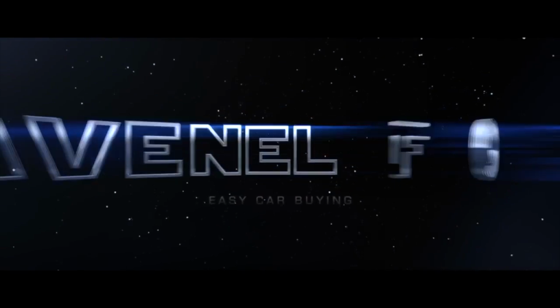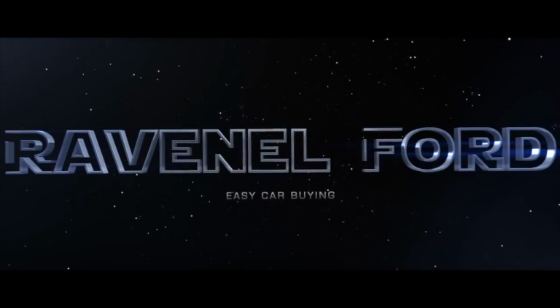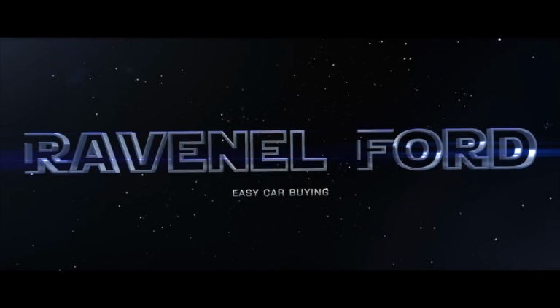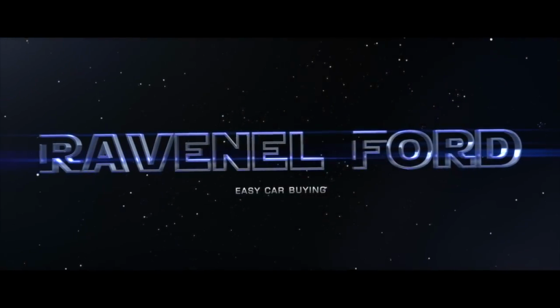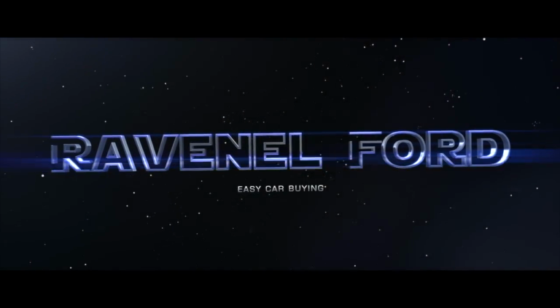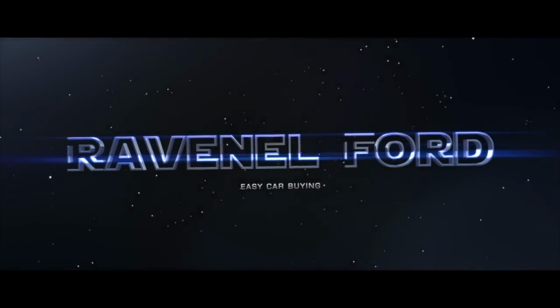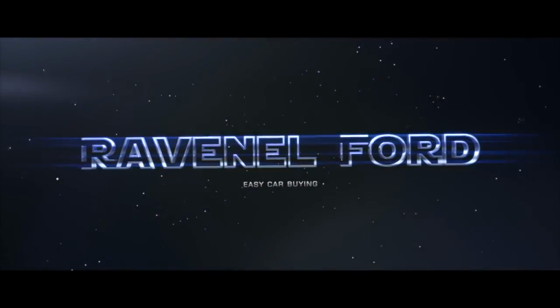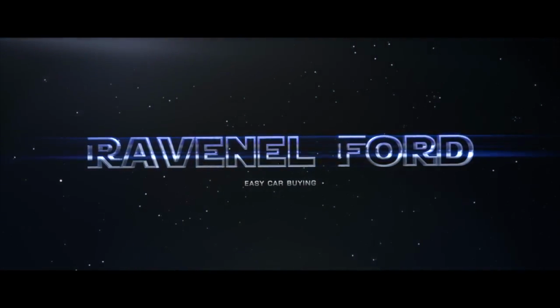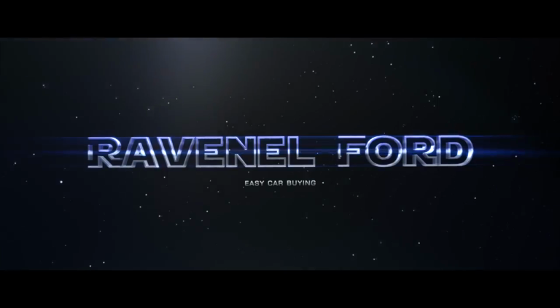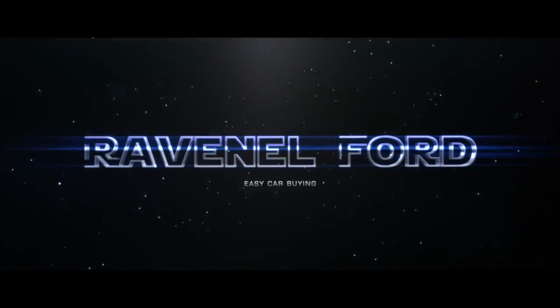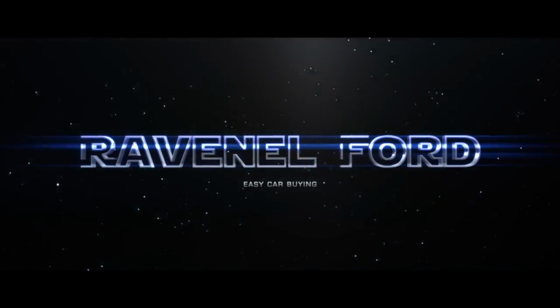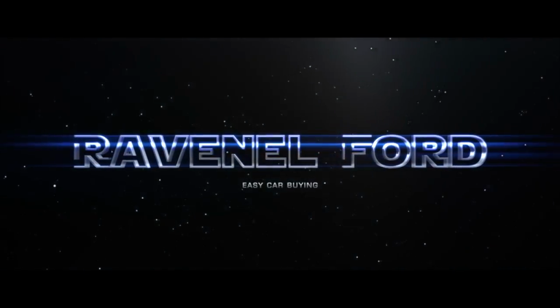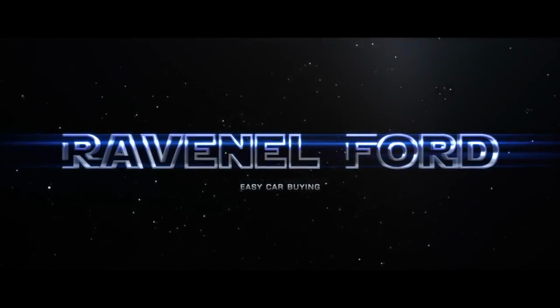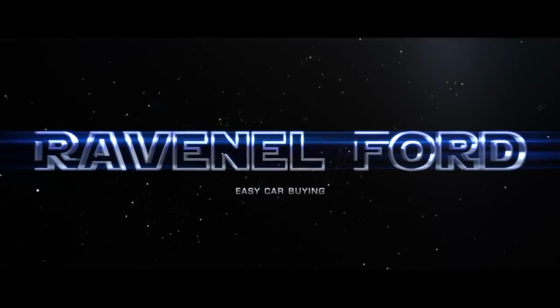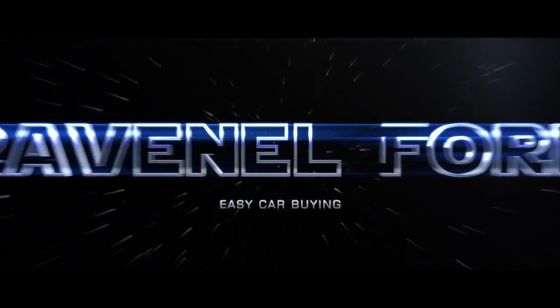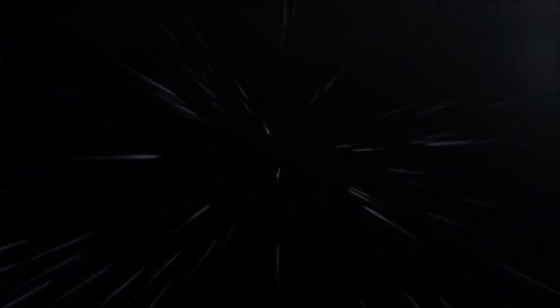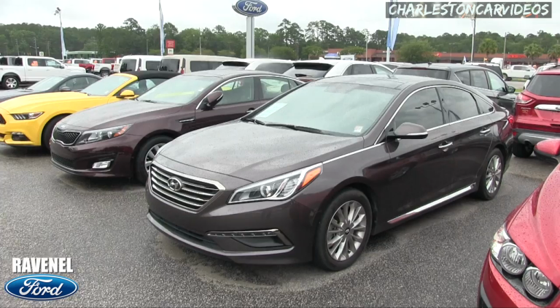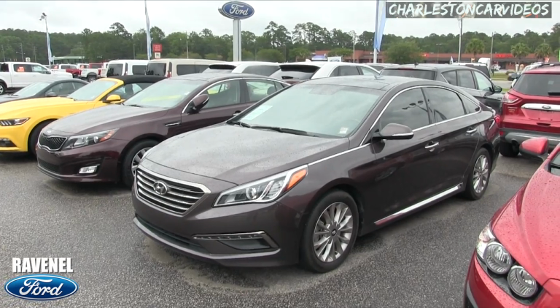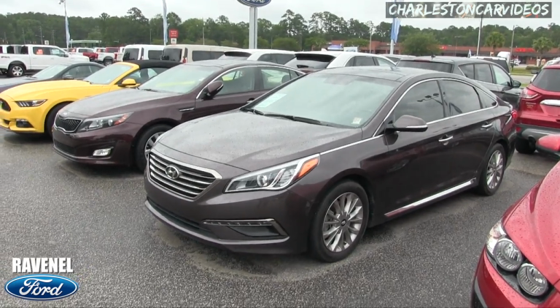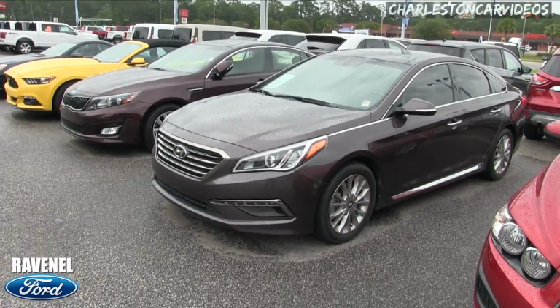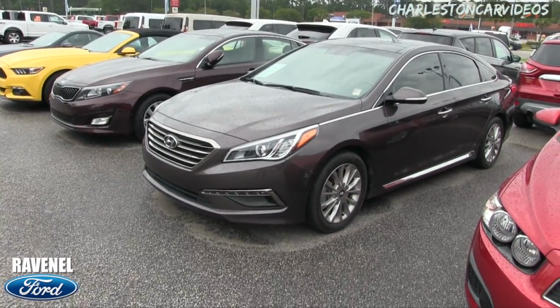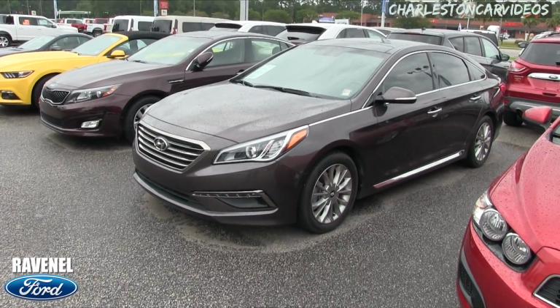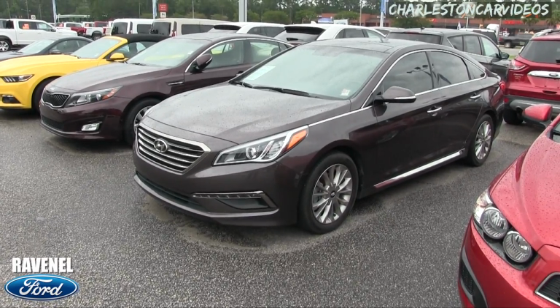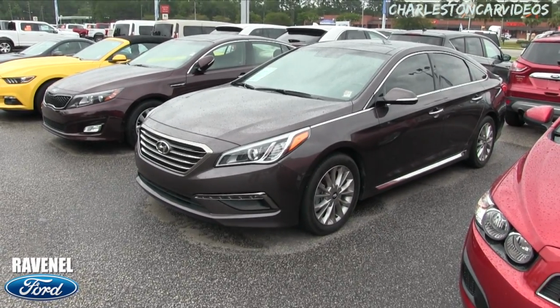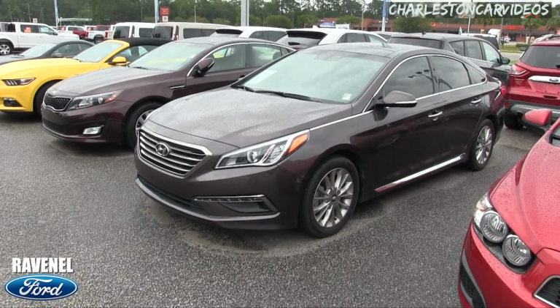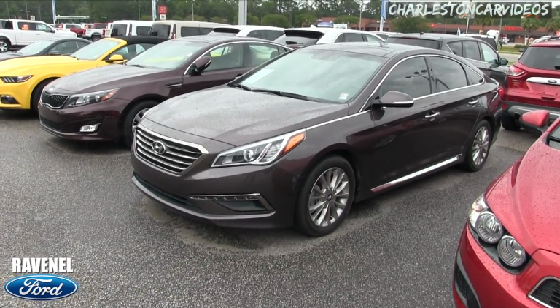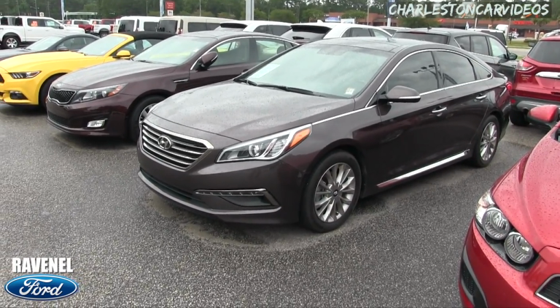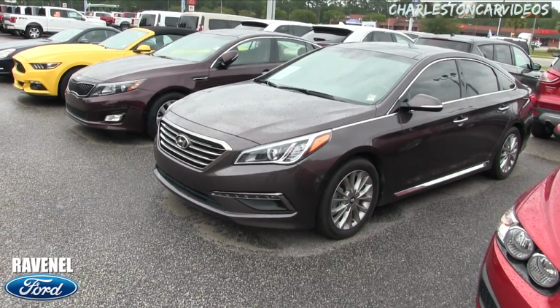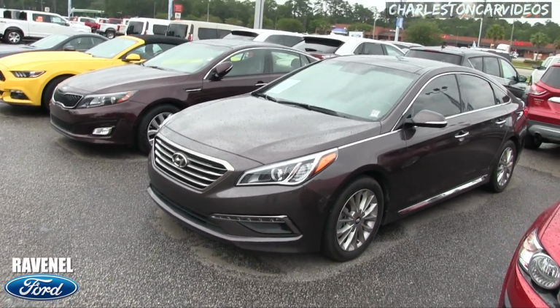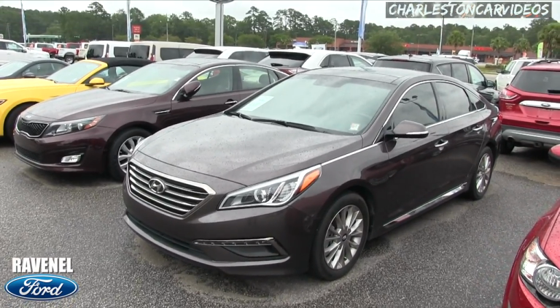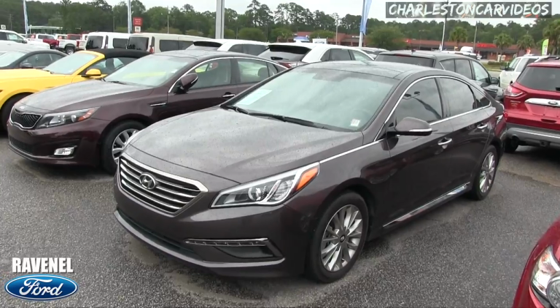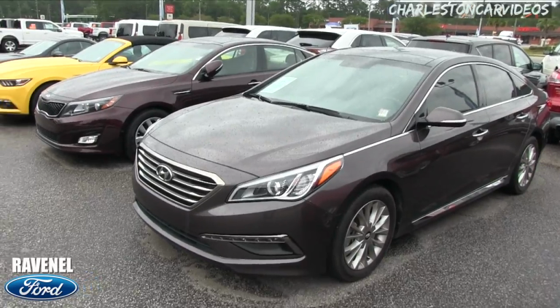What's up everybody, Ravenel Ford — car buying made easy. We're looking at the 2015 Hyundai Sonata sedan. We've got some Korean vehicles out here today.